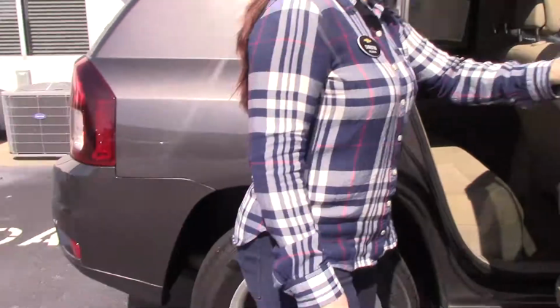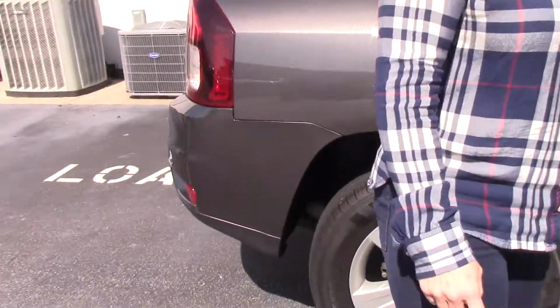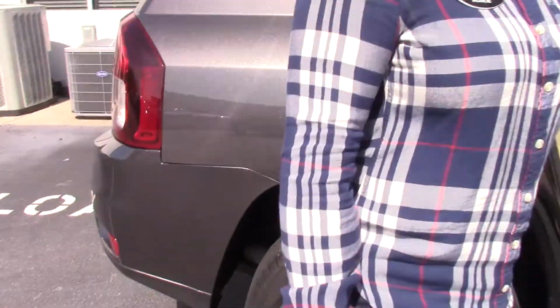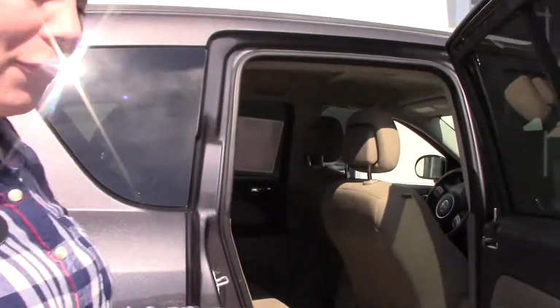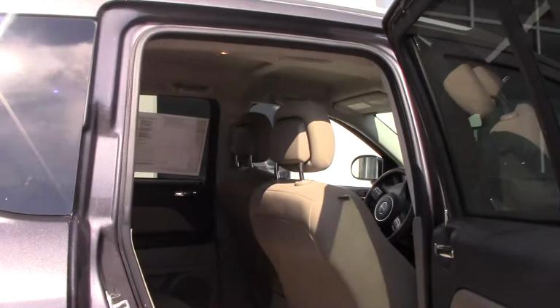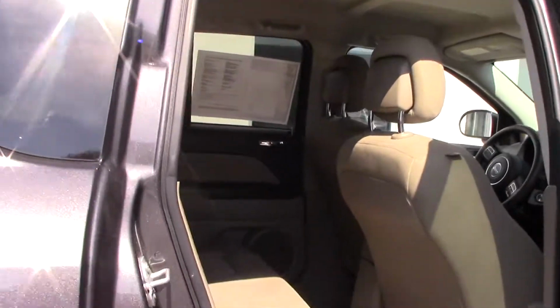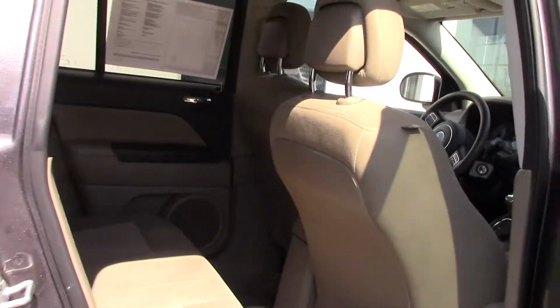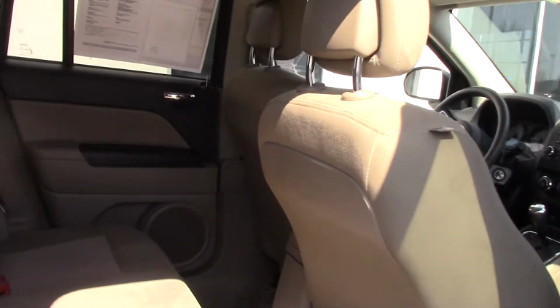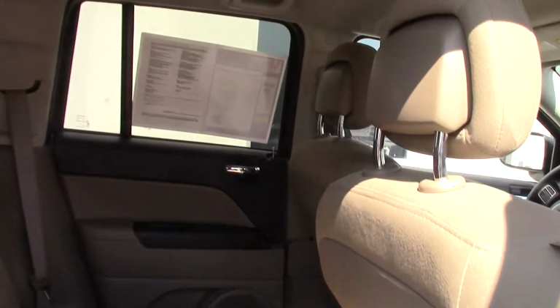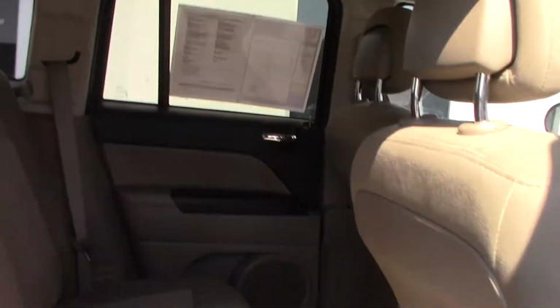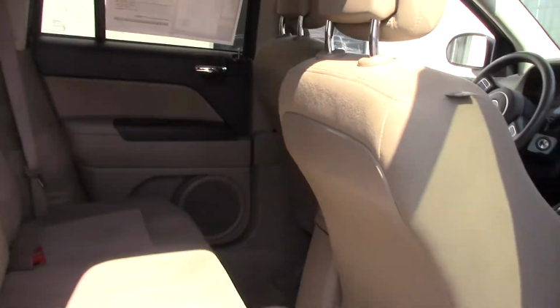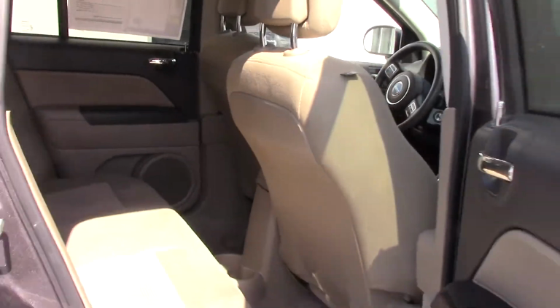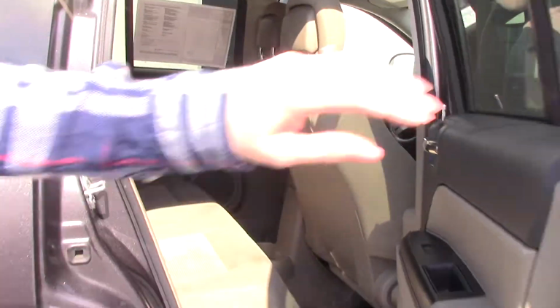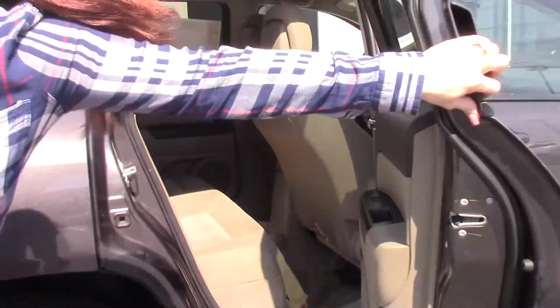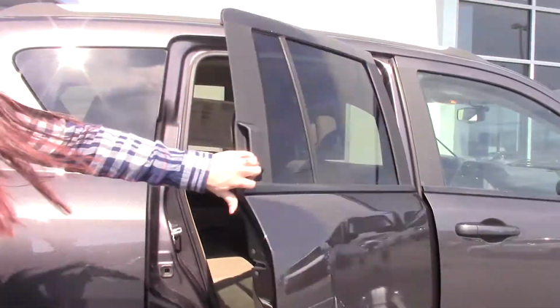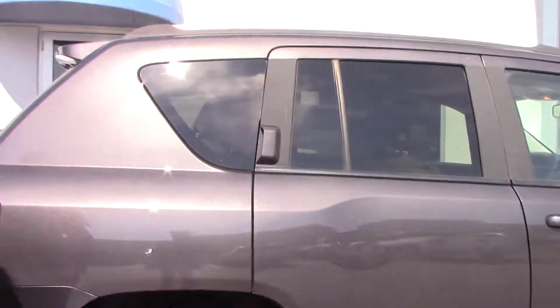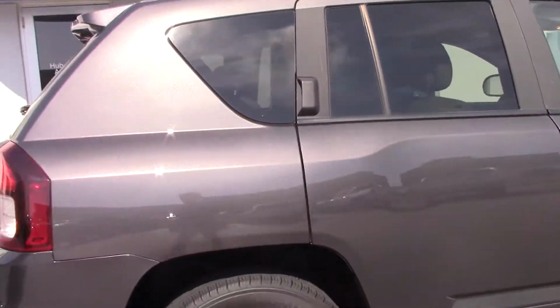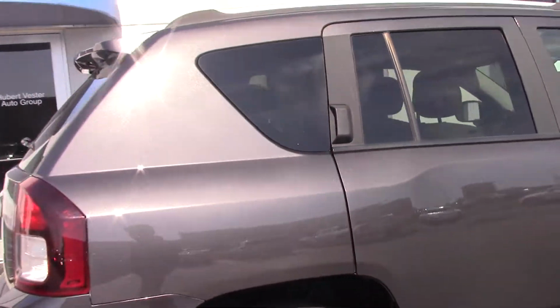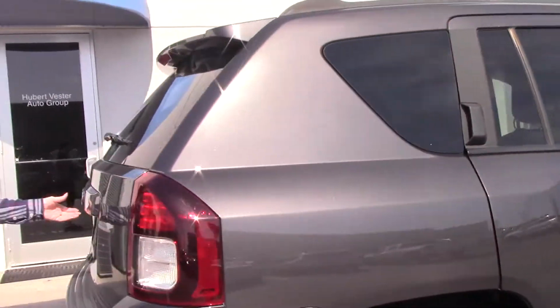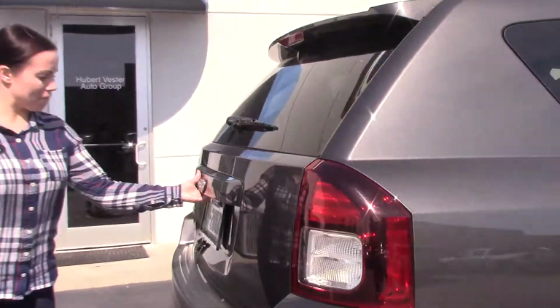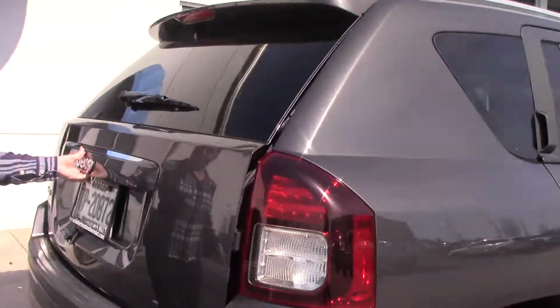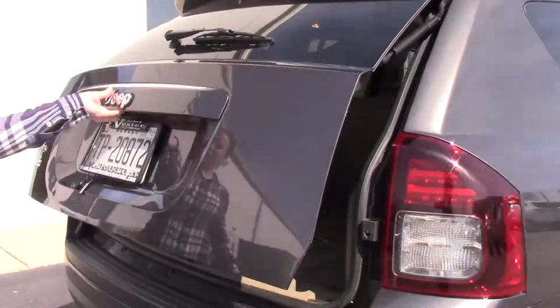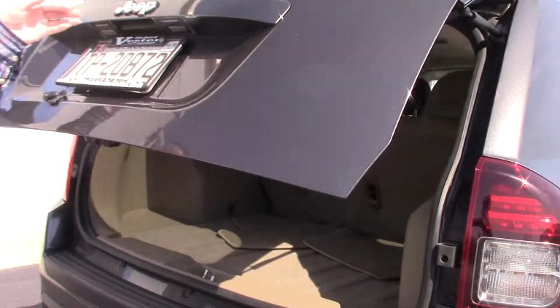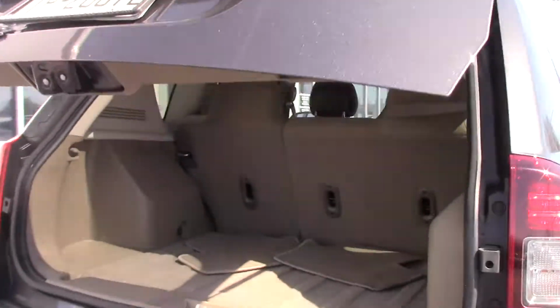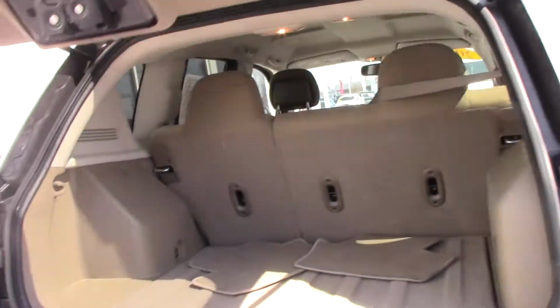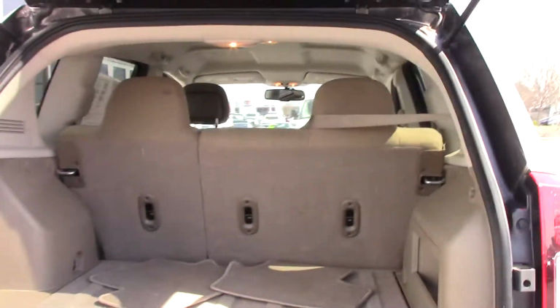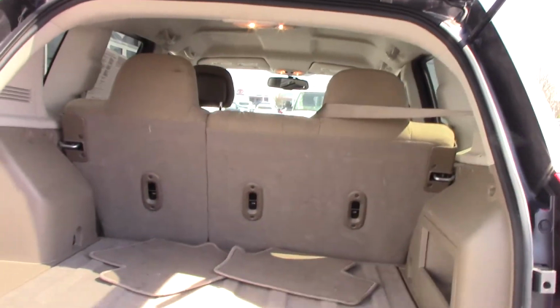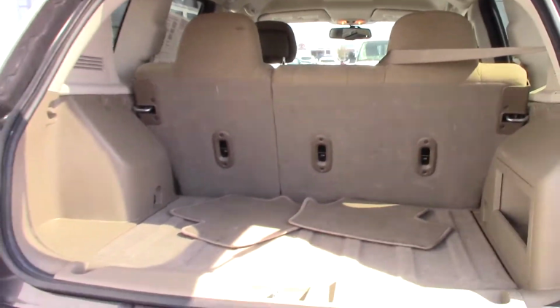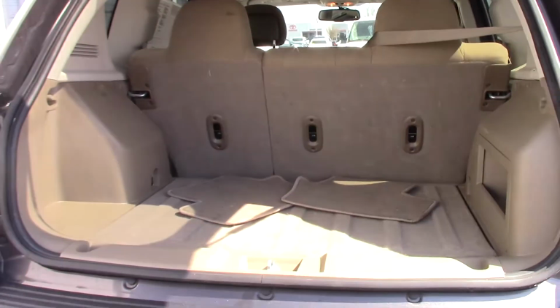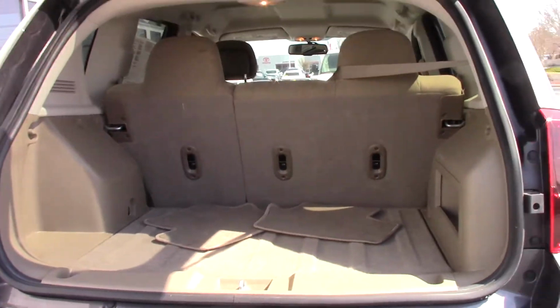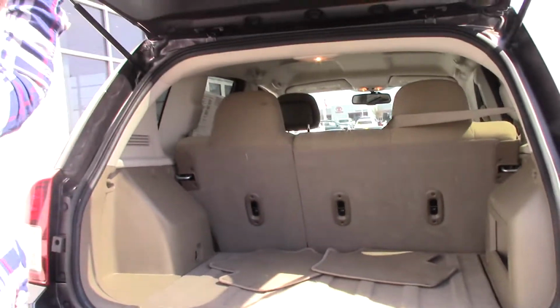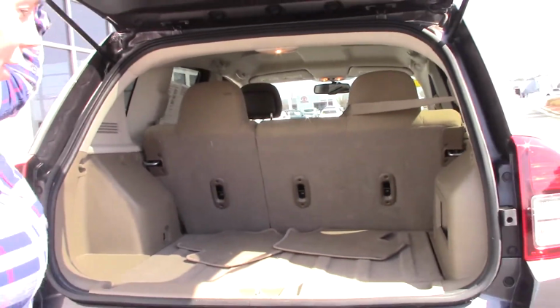Plenty of space in the back for your passengers. If you'll come around to the back — lots of storage space as well, and the seats fold down.